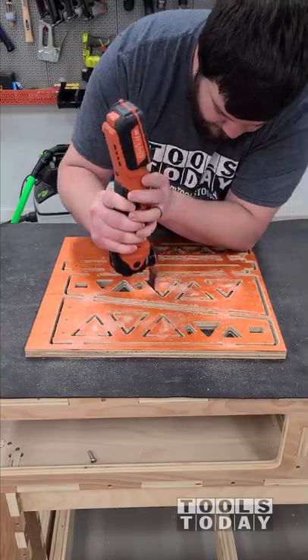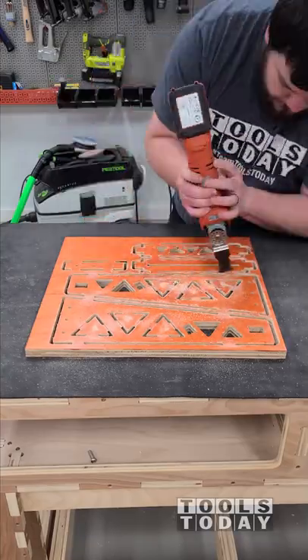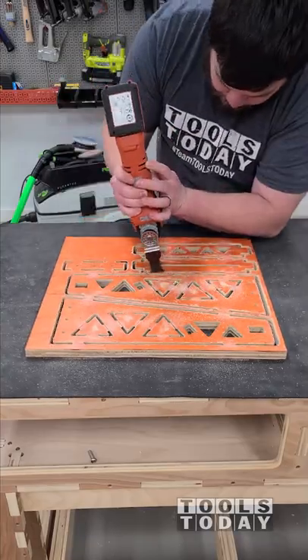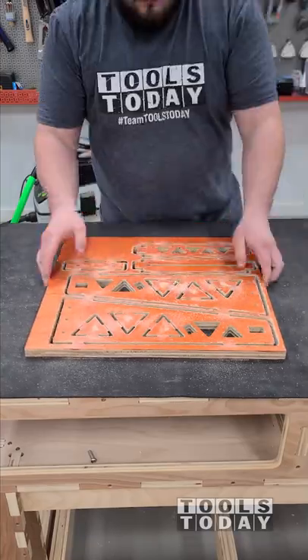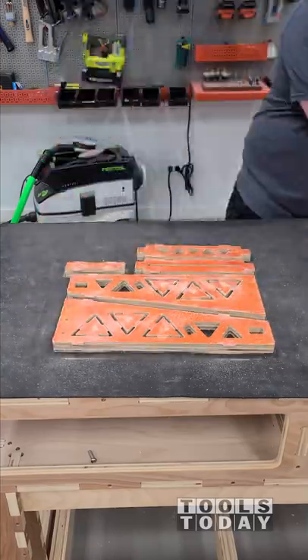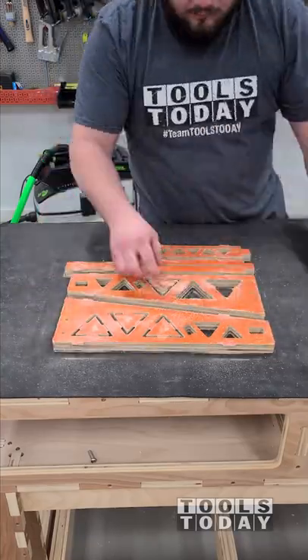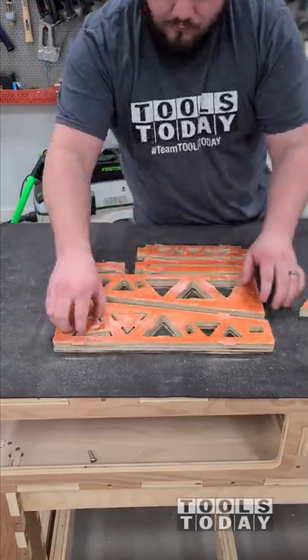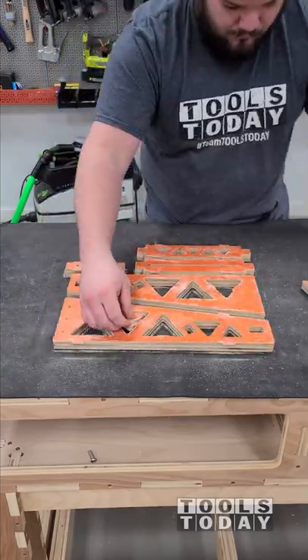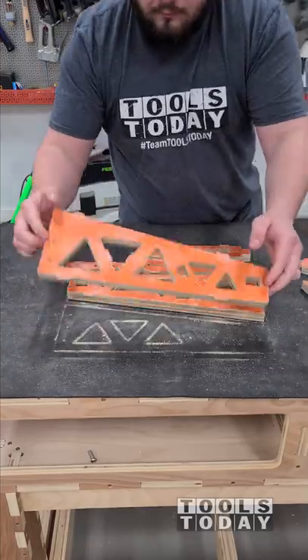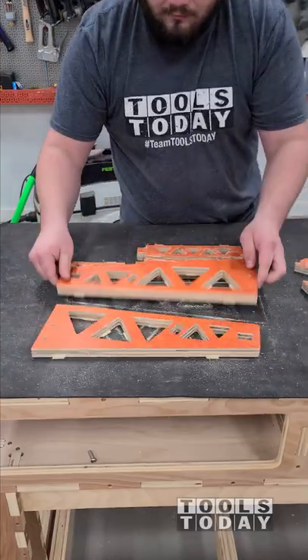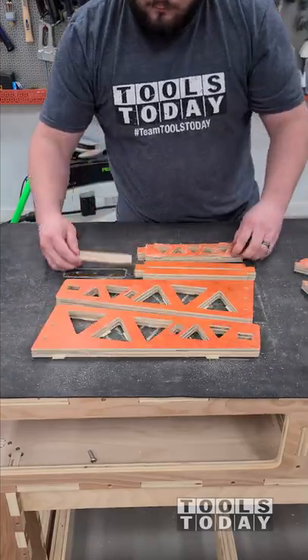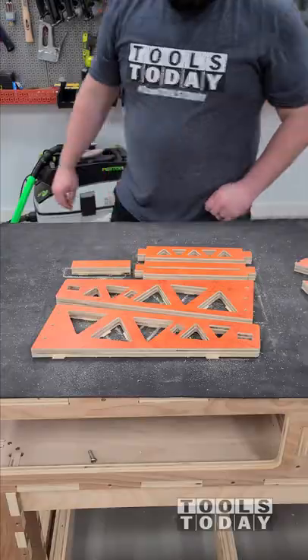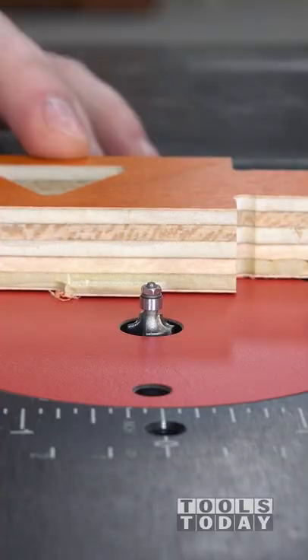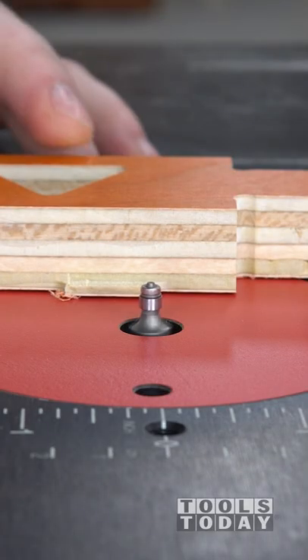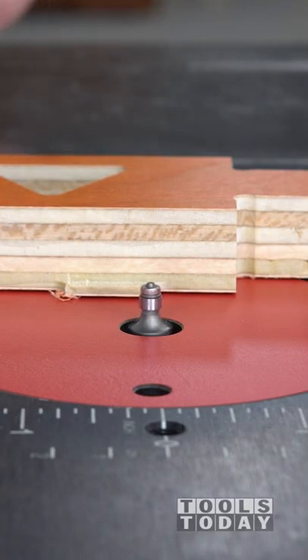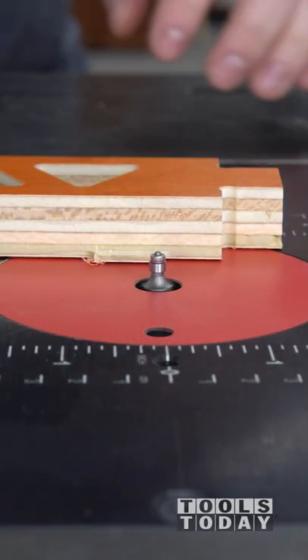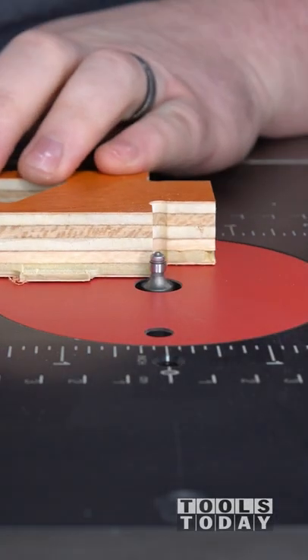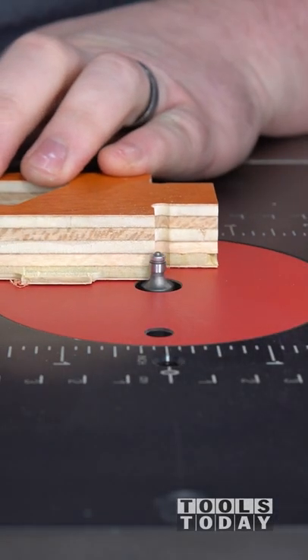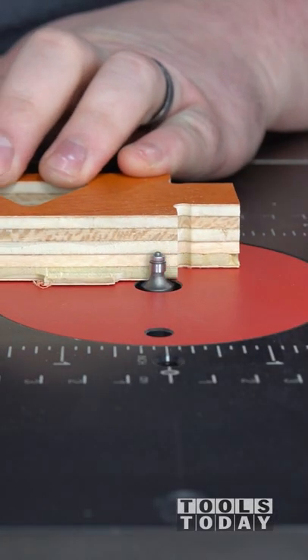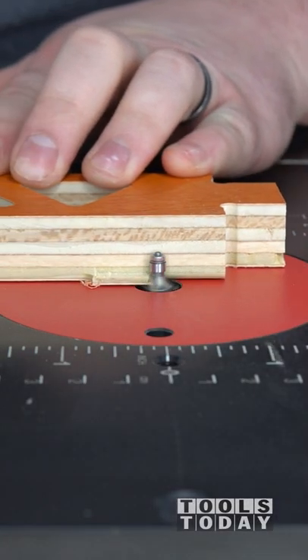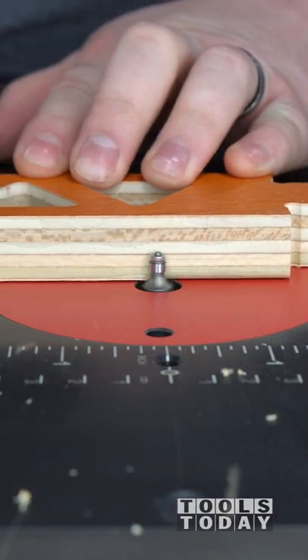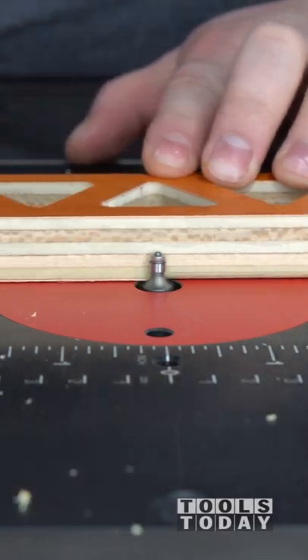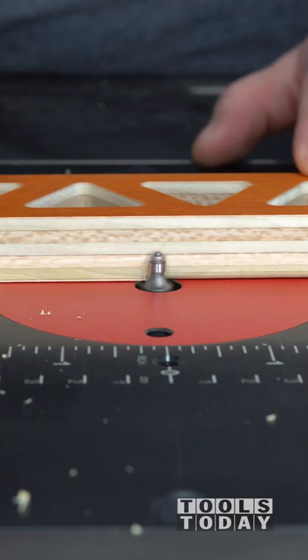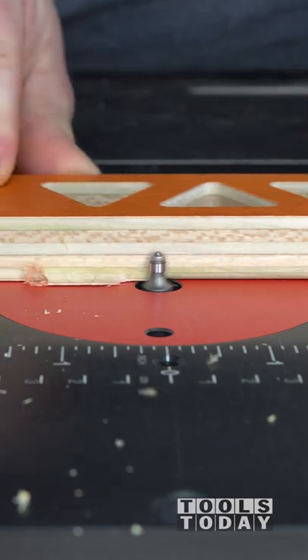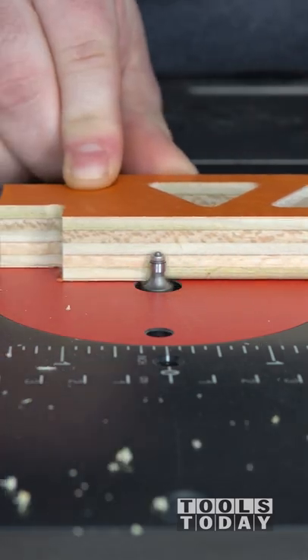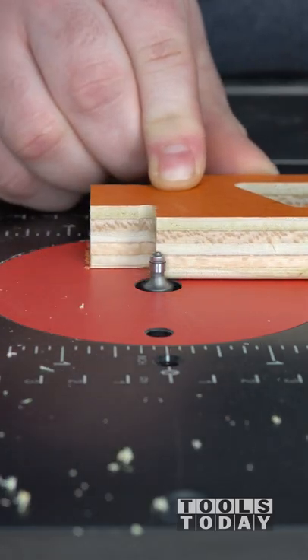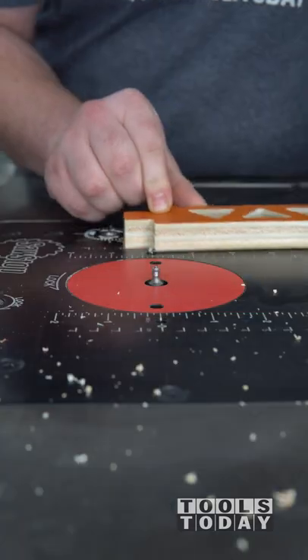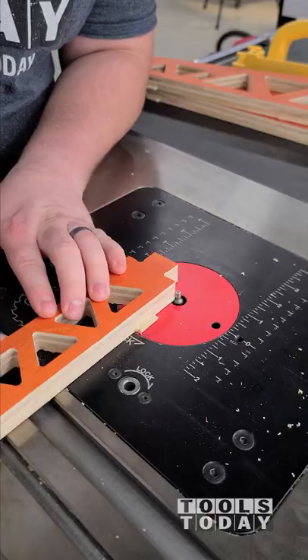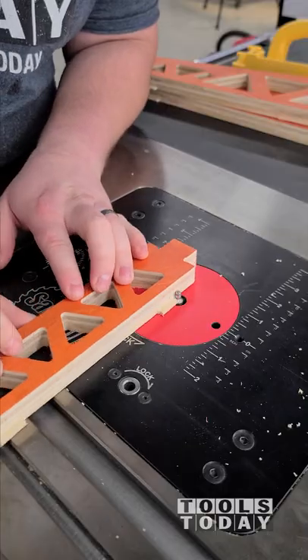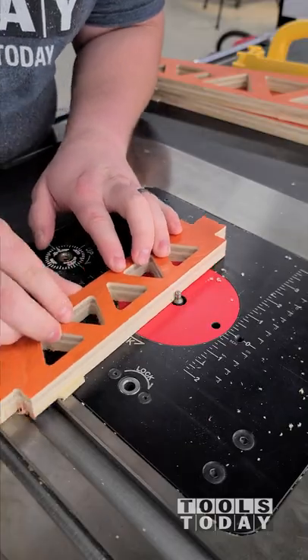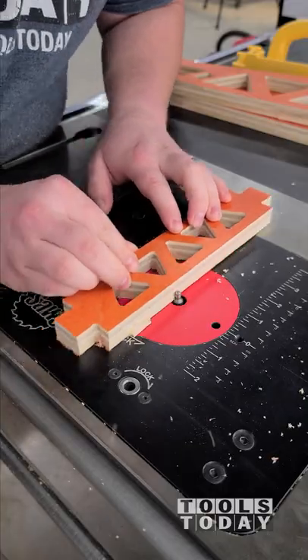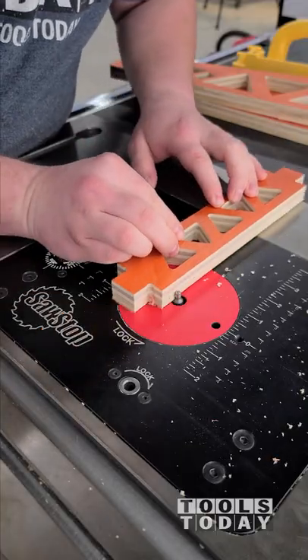After all of the tabs are cut, we can pull the skeleton away and you can see the pieces that we have left. Then I'll use the MR0110 mini round over bit over at the router table to add a small round over to the edges, as well as remove those tabs and flush trim those.